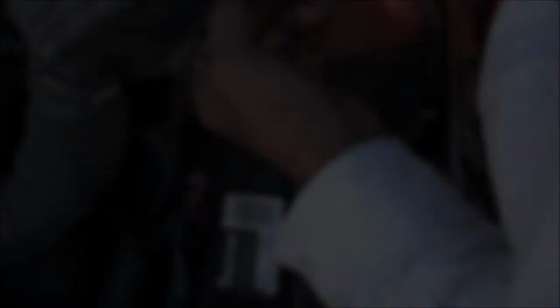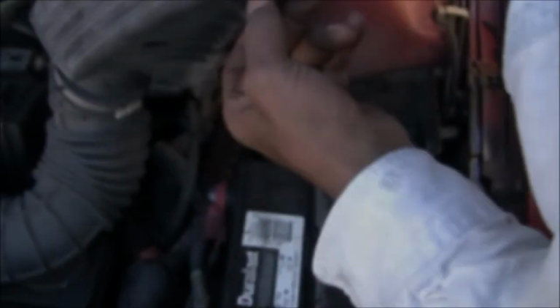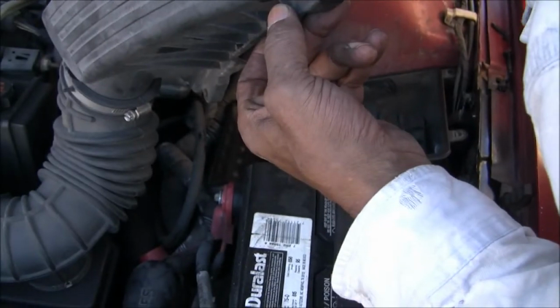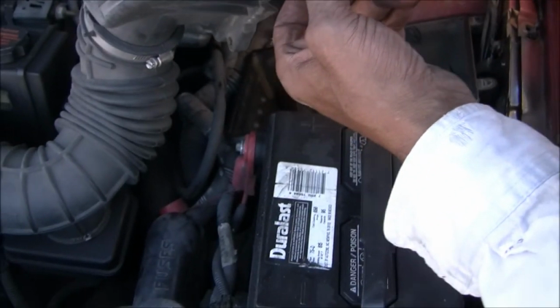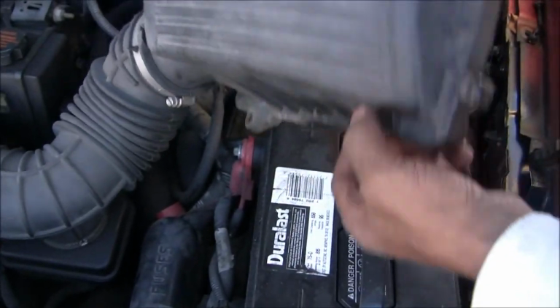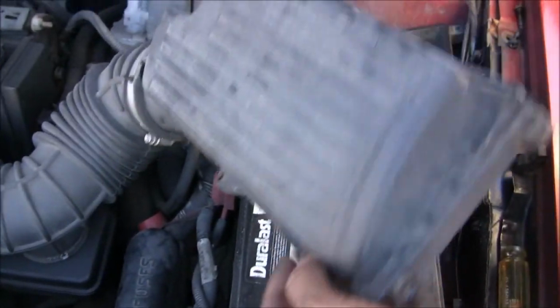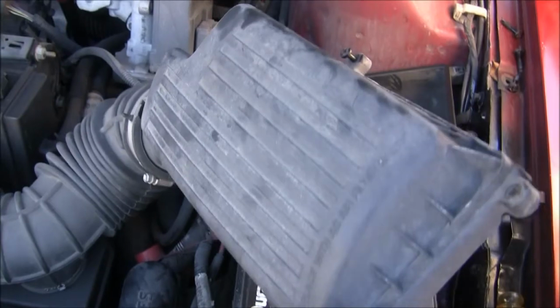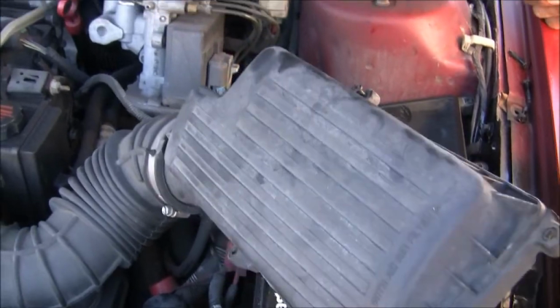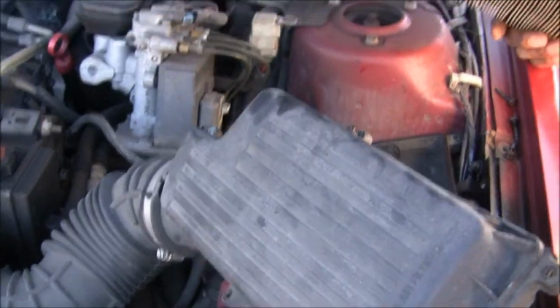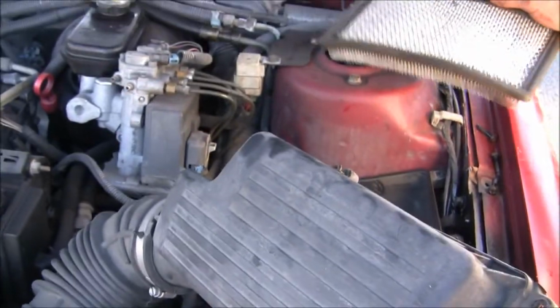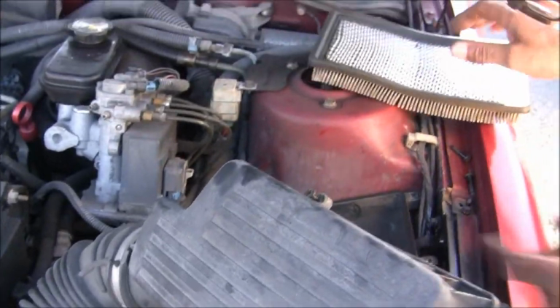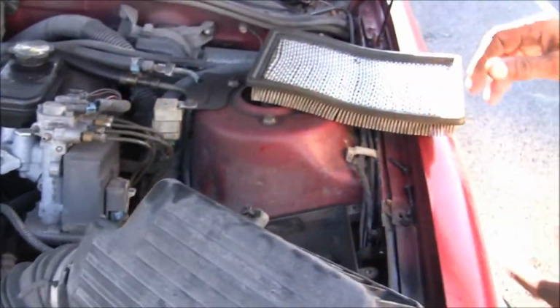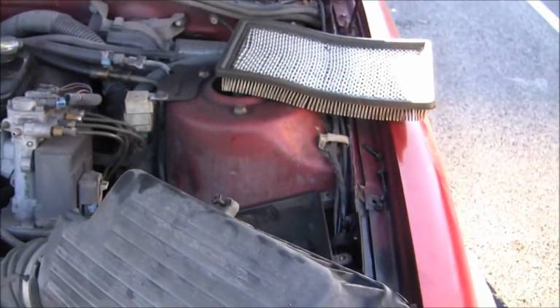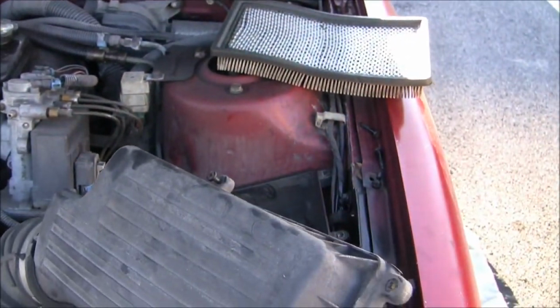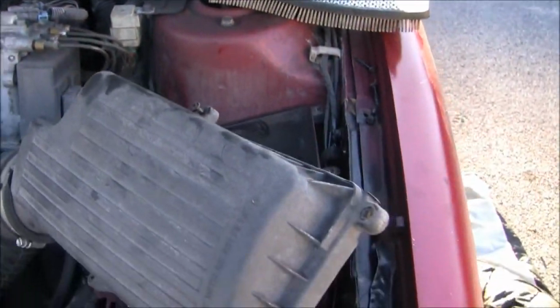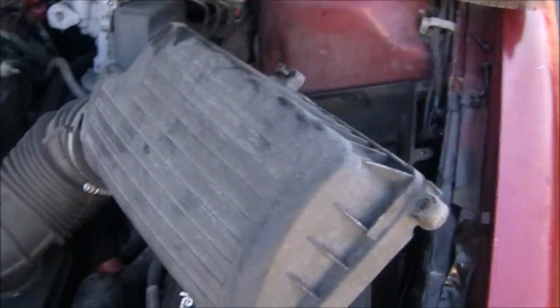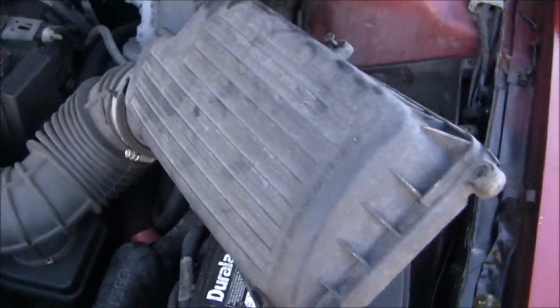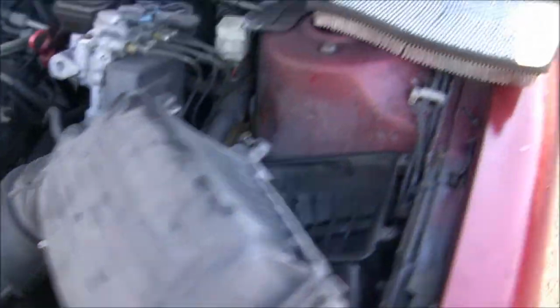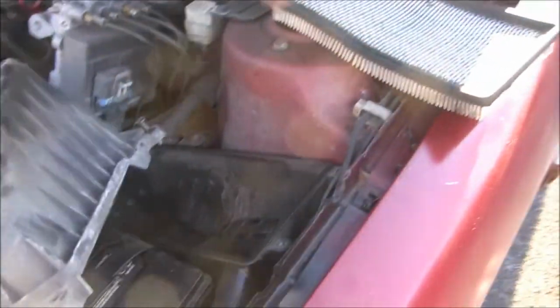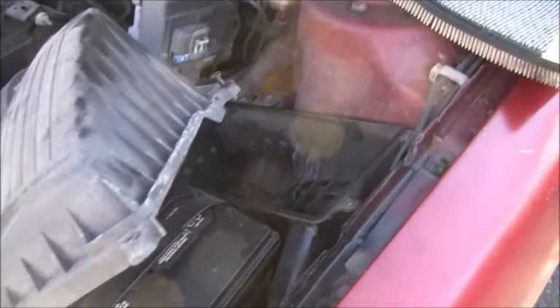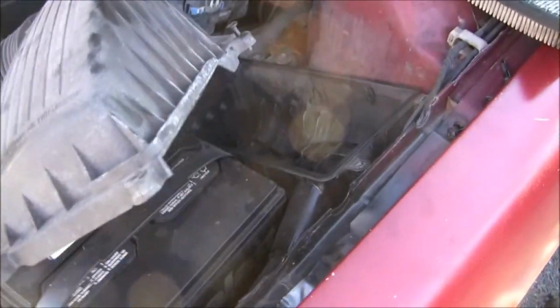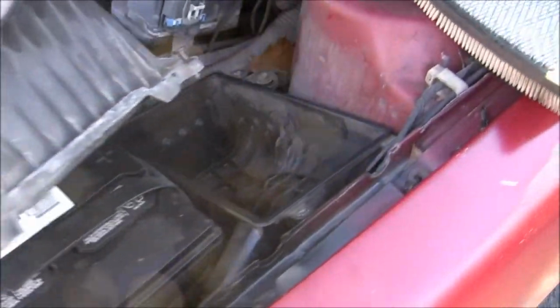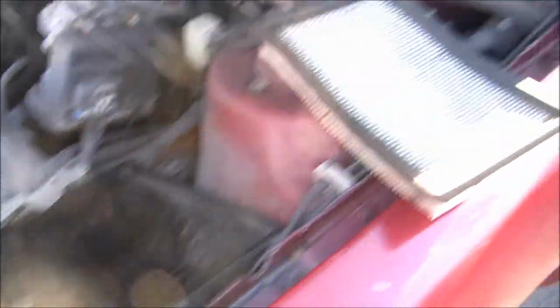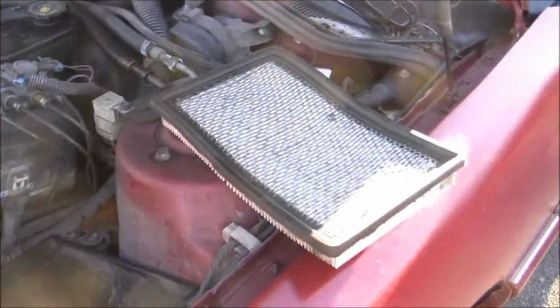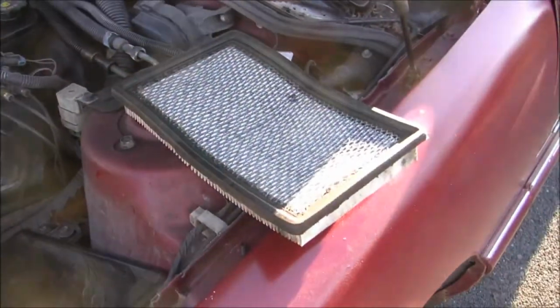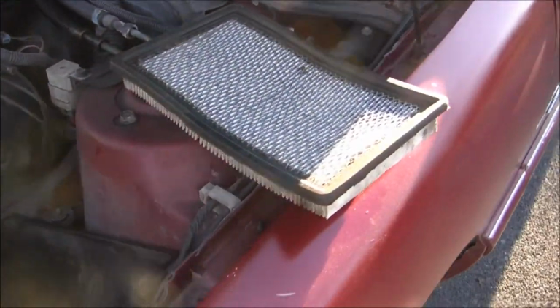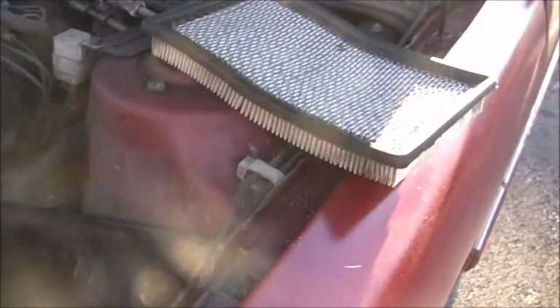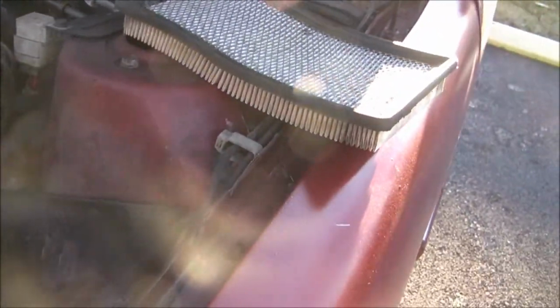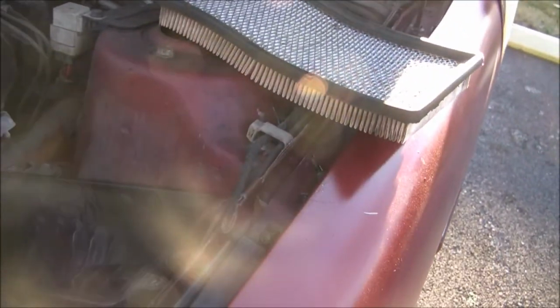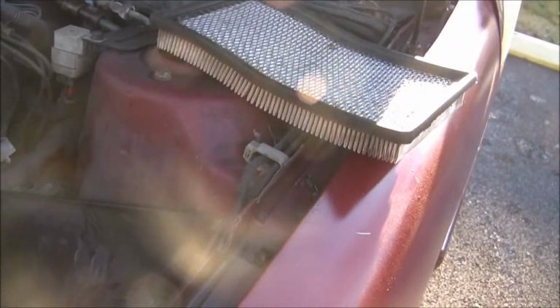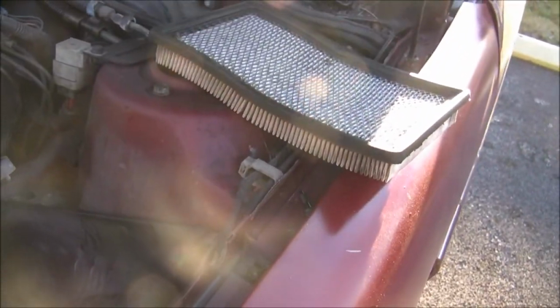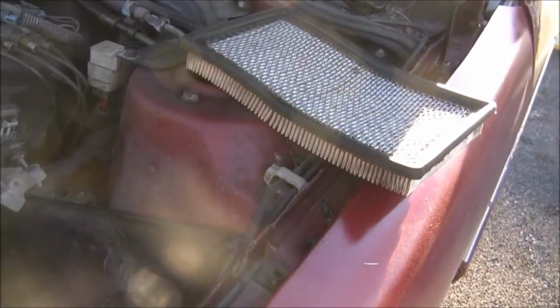We just cleaned my dad's air filter — I need that vacuum, there's dirt down in there. Cleaning my dad's air filter as opposed to replacing it for the time being.